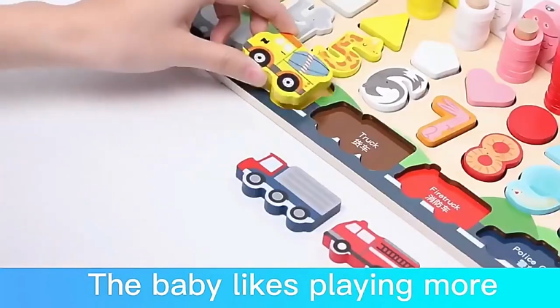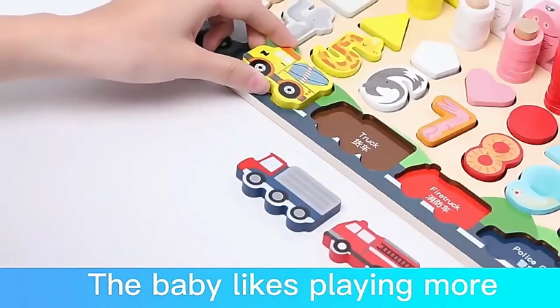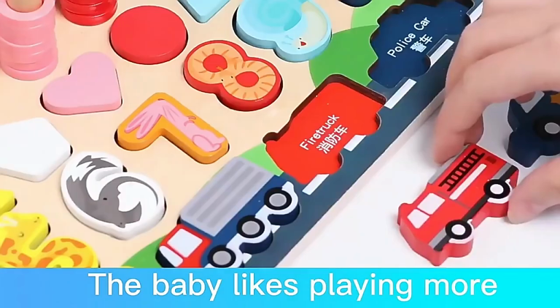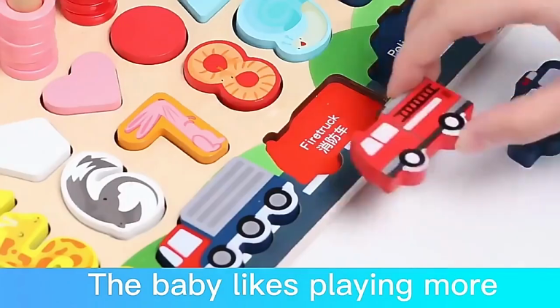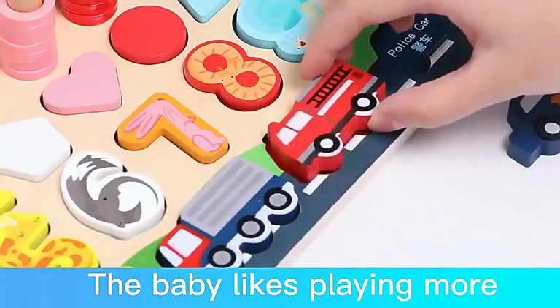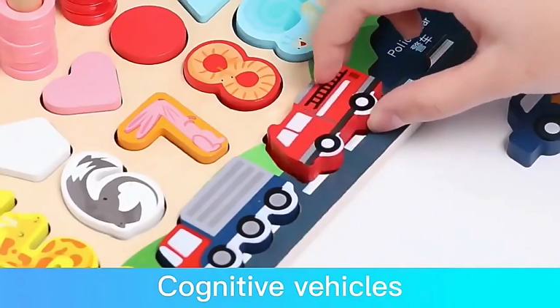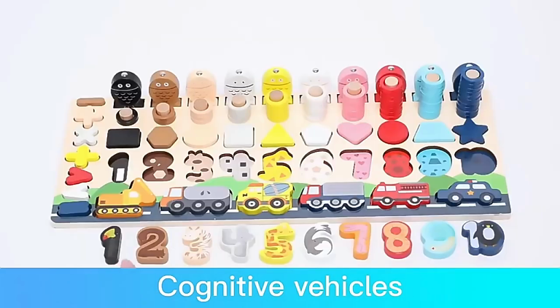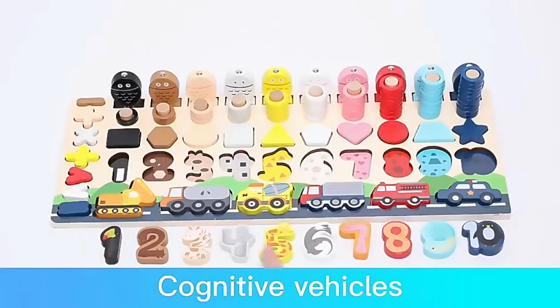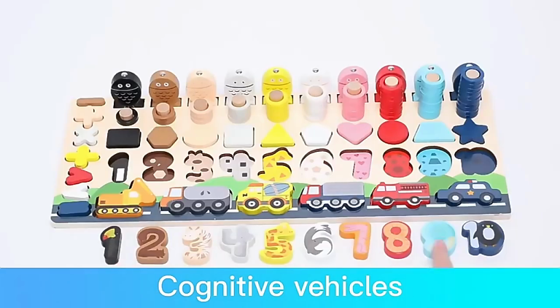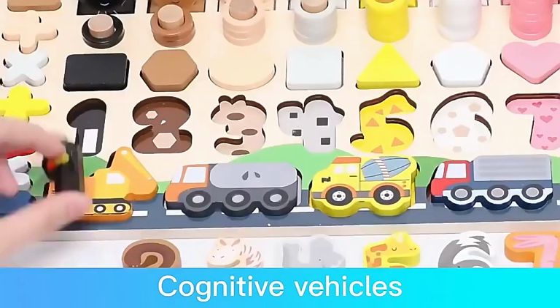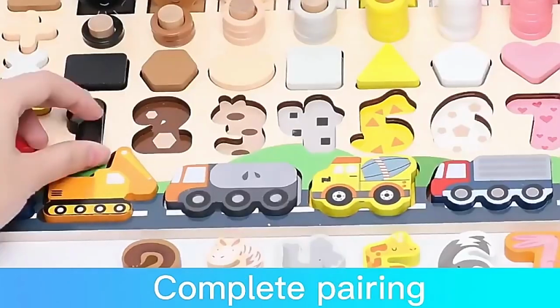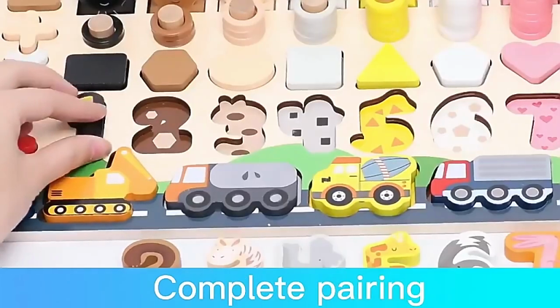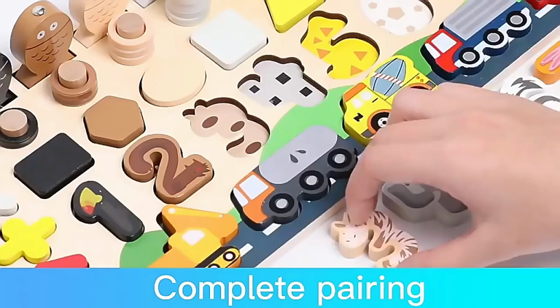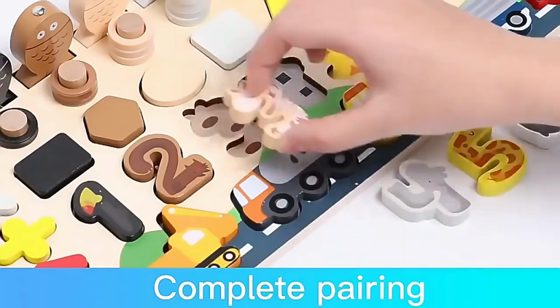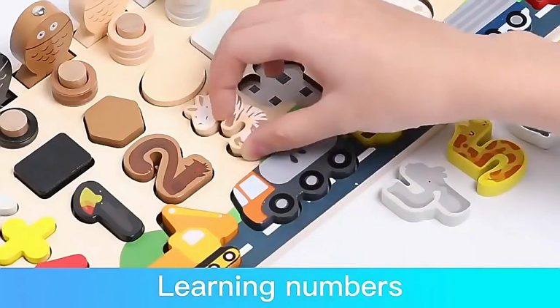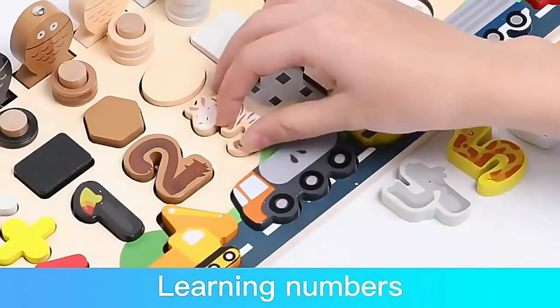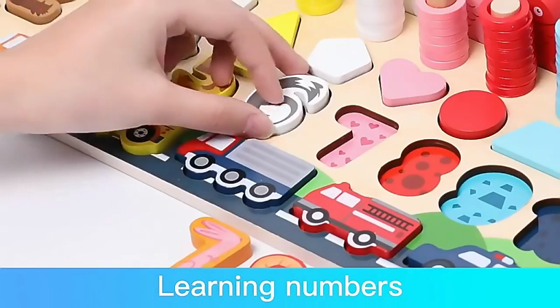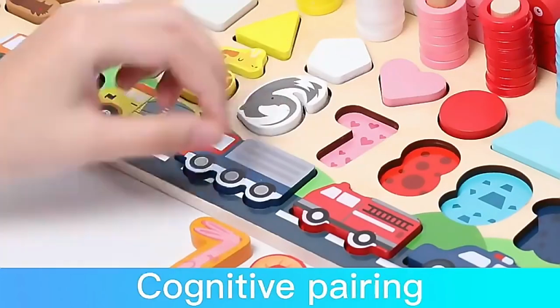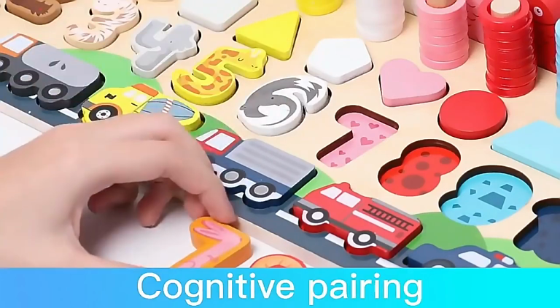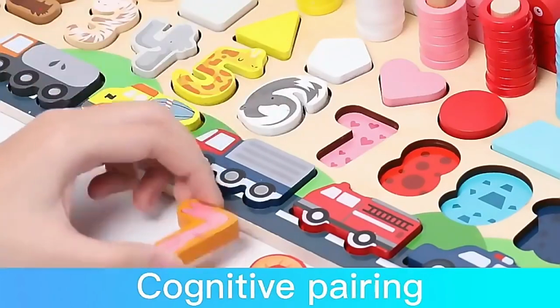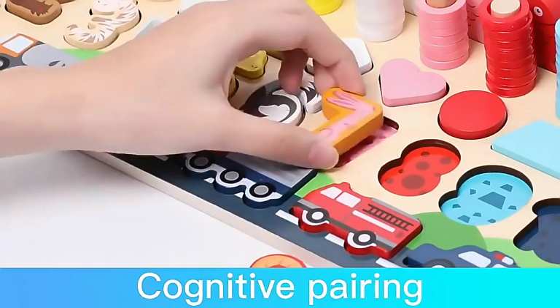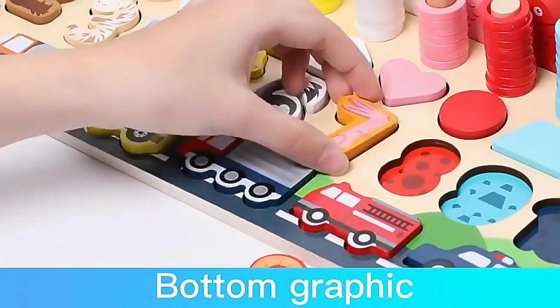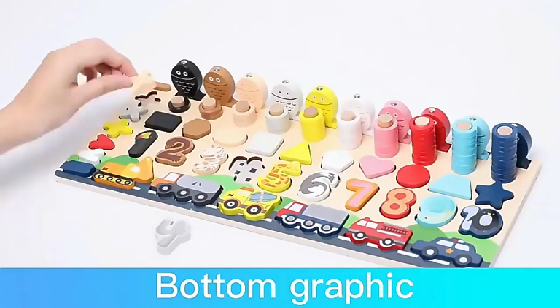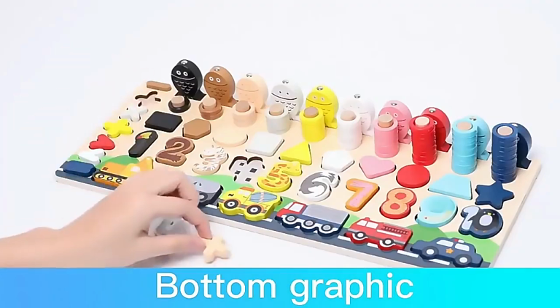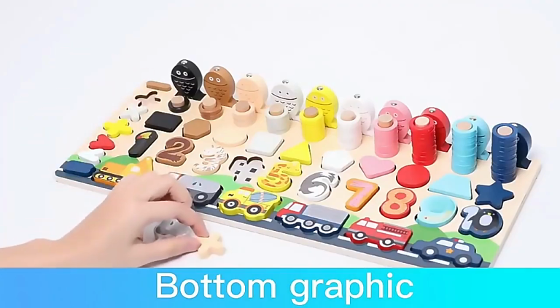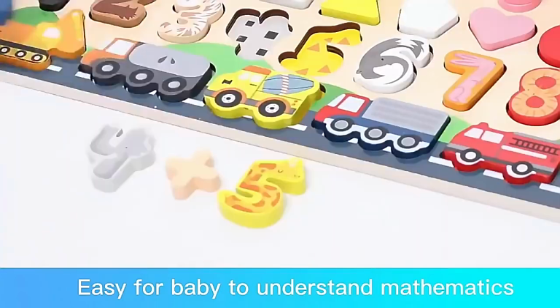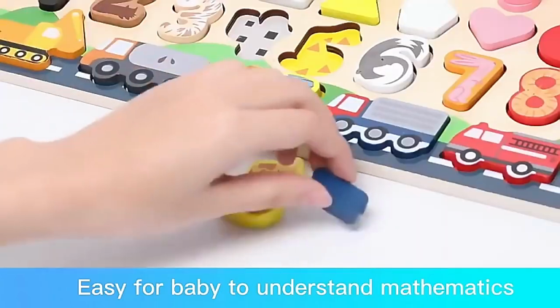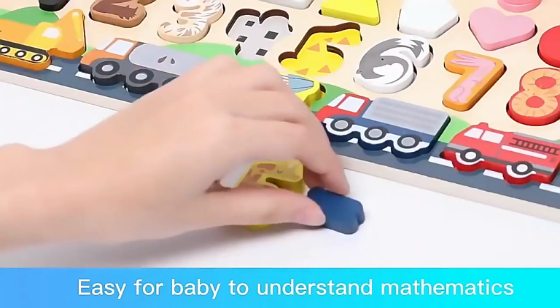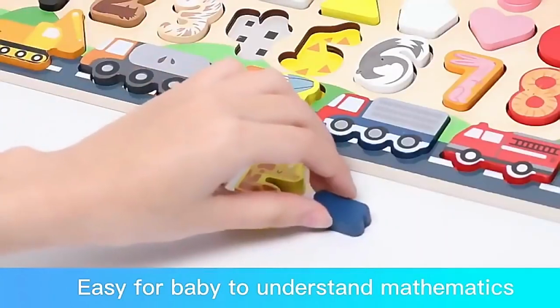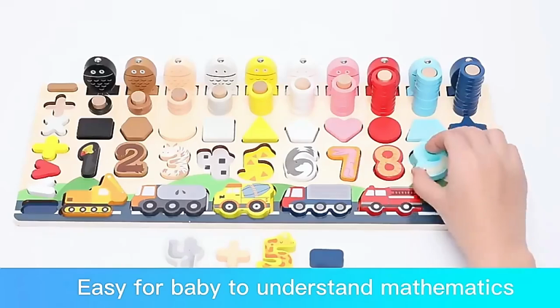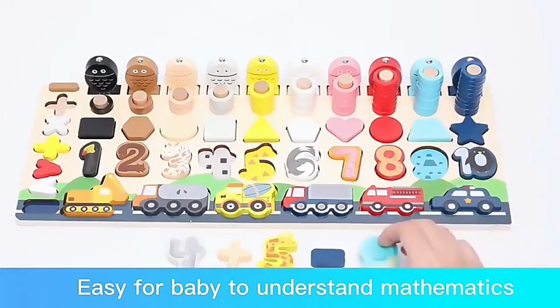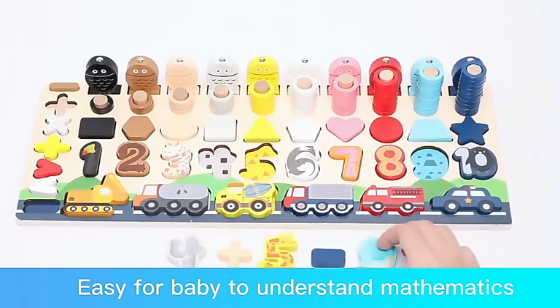The baby likes playing more. It features cognitive vehicles, complete pairing, learning numbers, cognitive pairing, and bottom graphics — easy for the baby to understand mathematics.